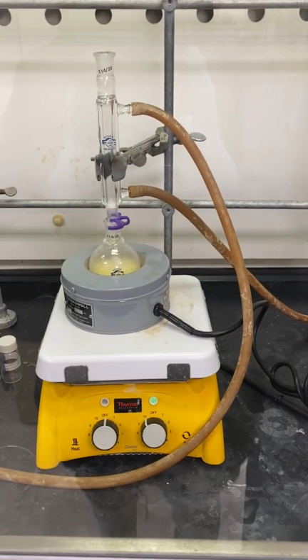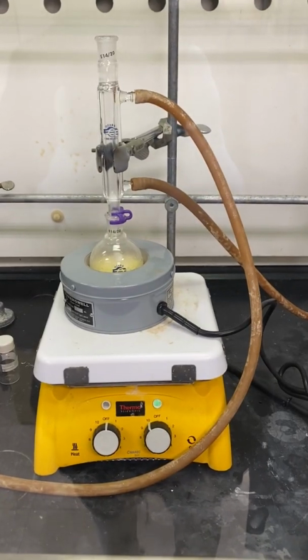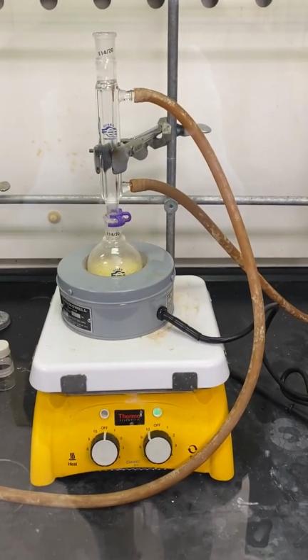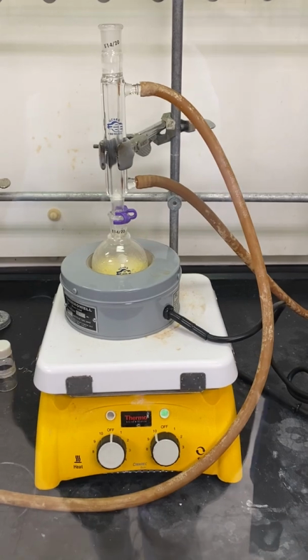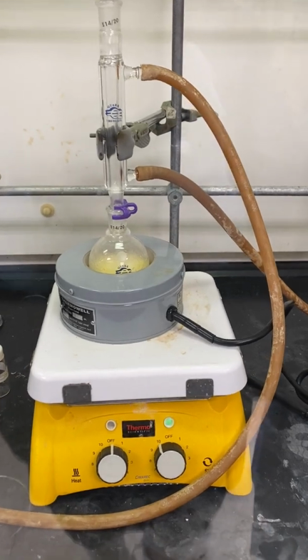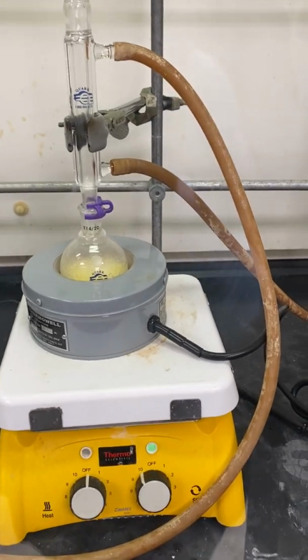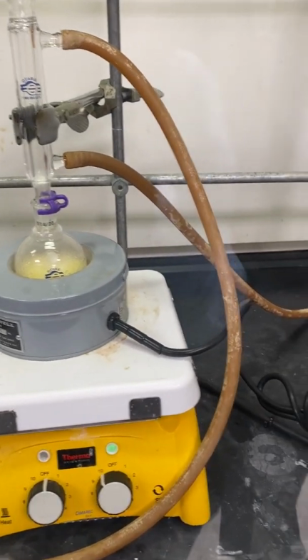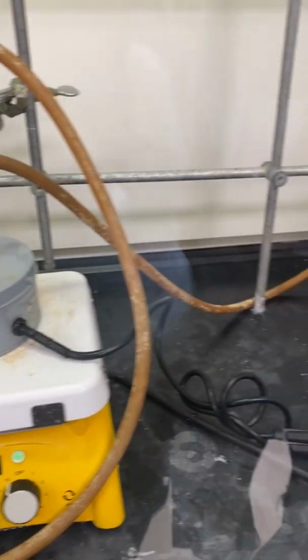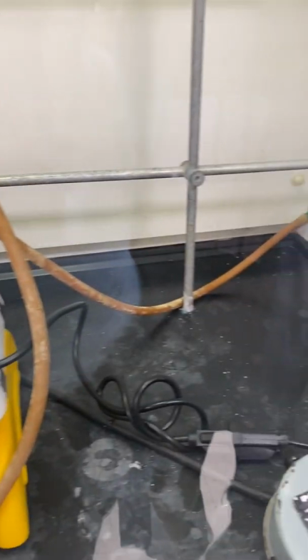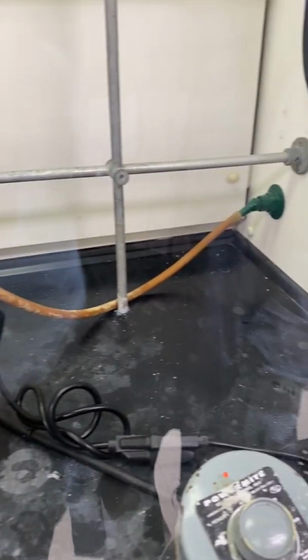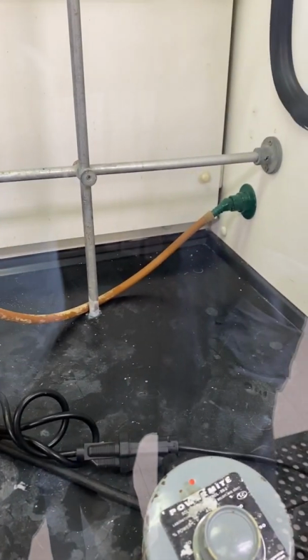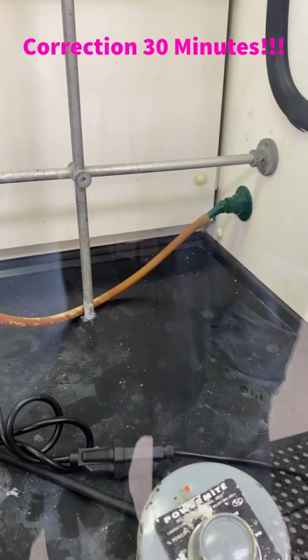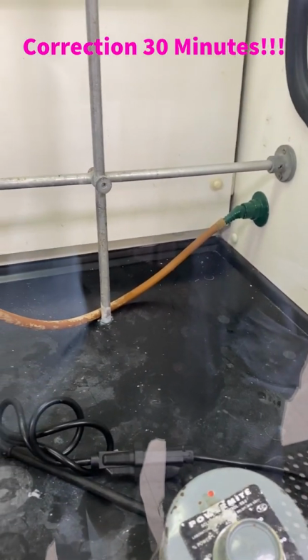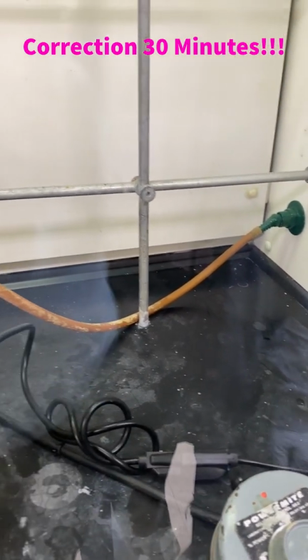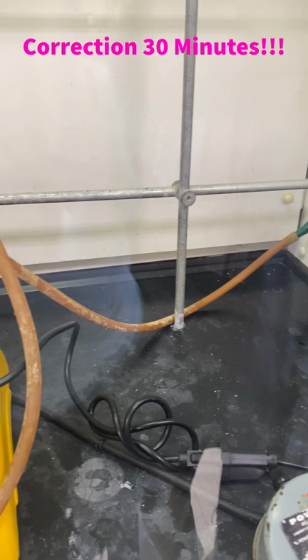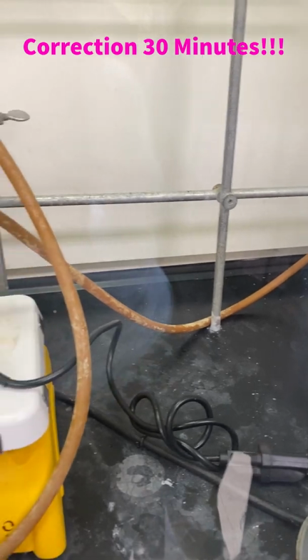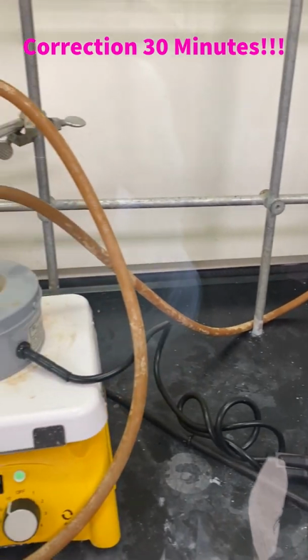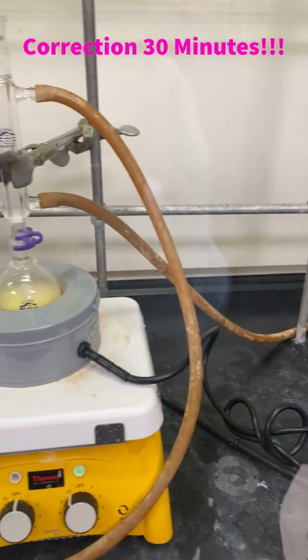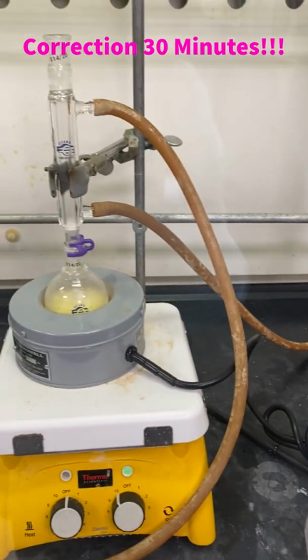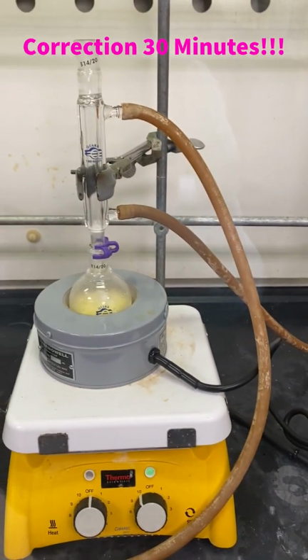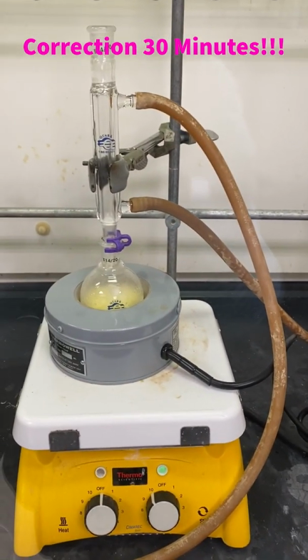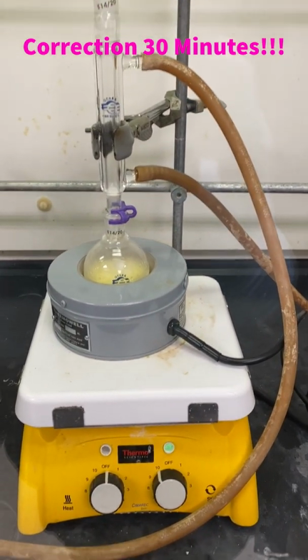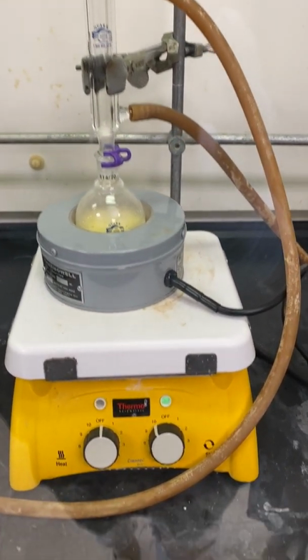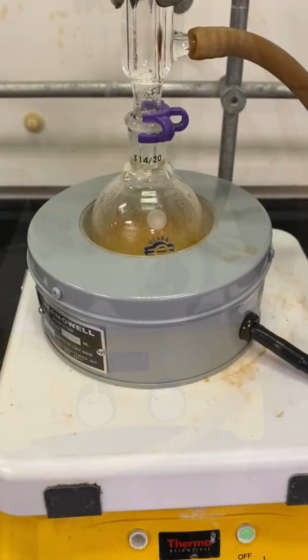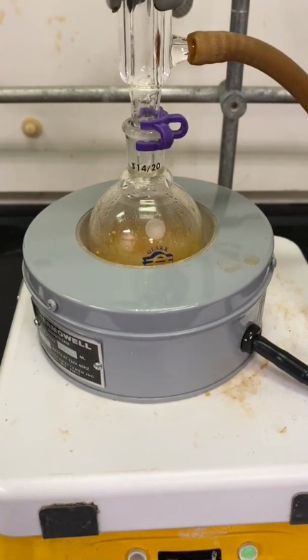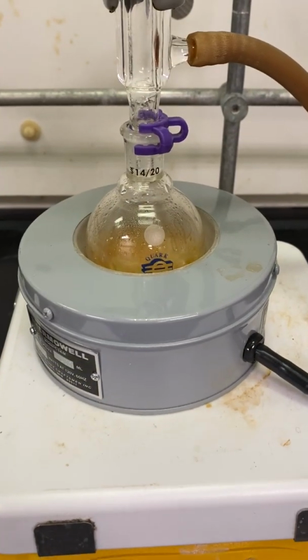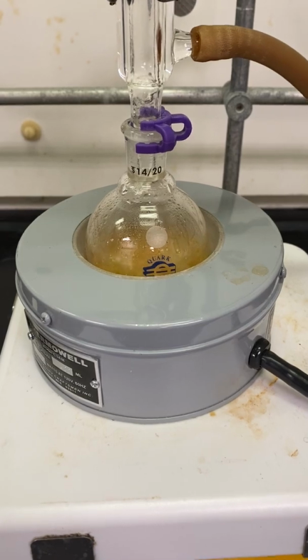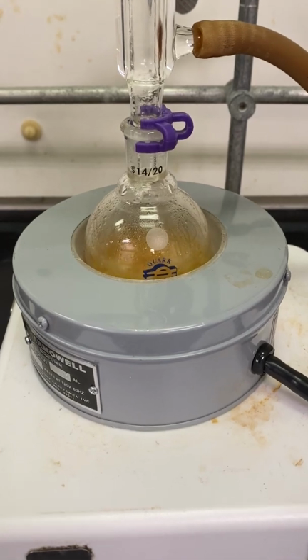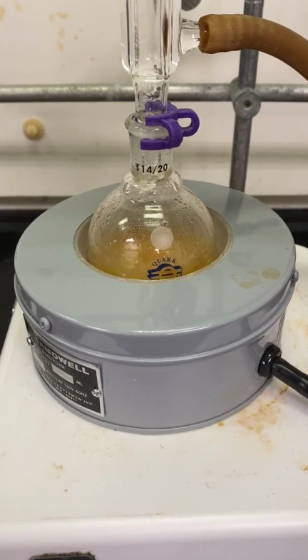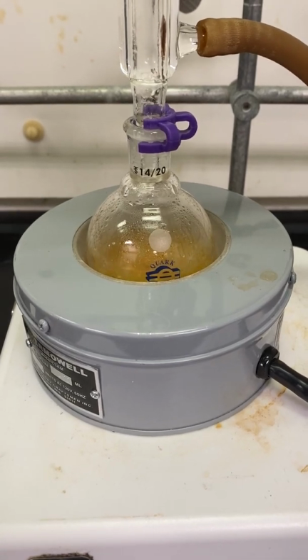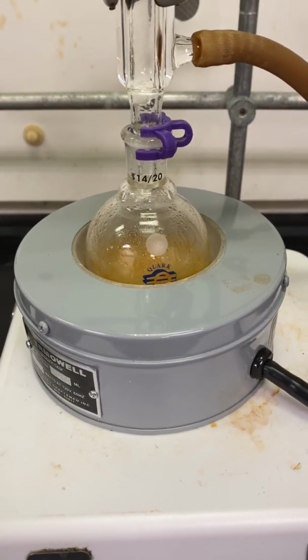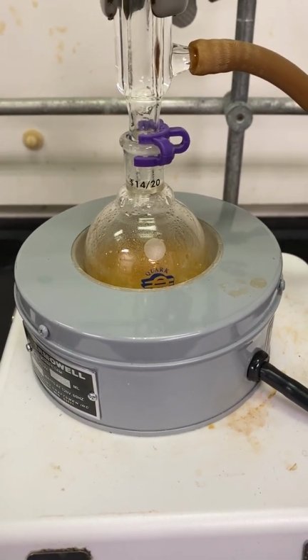Once you have added in everything to your round bottom flask, you are now ready to reflux the reaction for one hour. We should already know how to set up a reflux from the Fischer esterification lab. This is what the reaction should look like when it is refluxing.